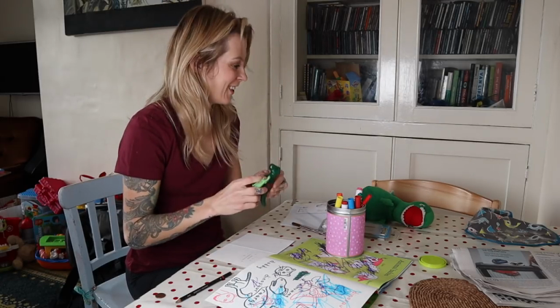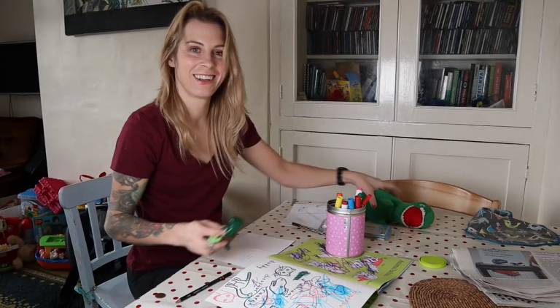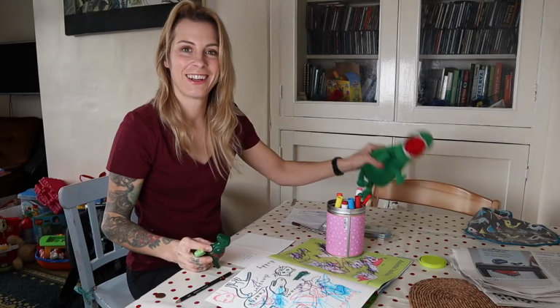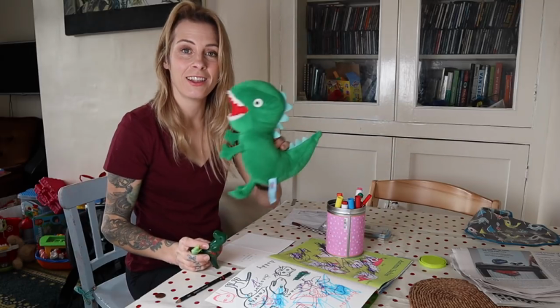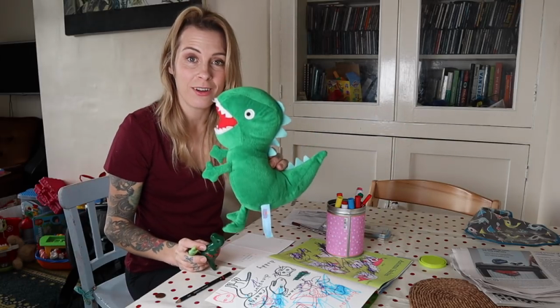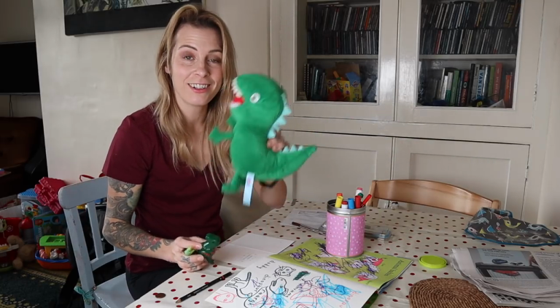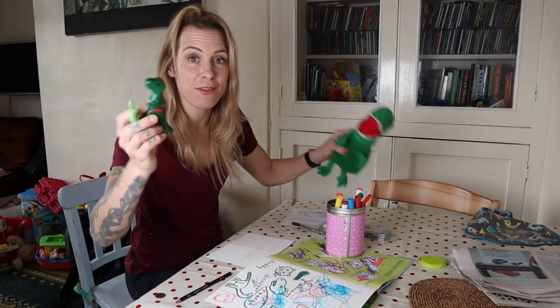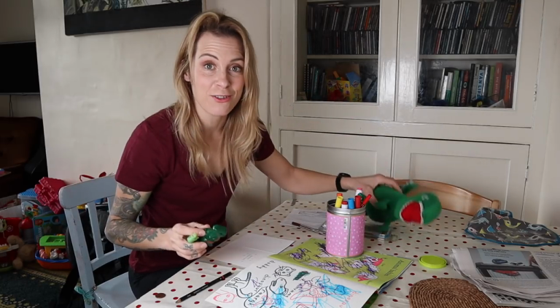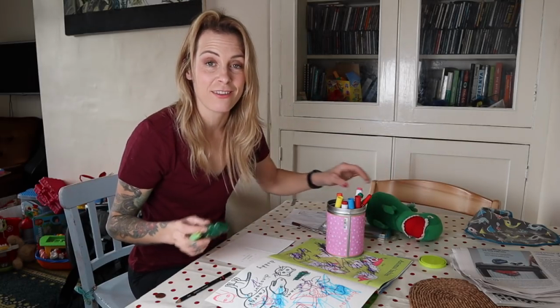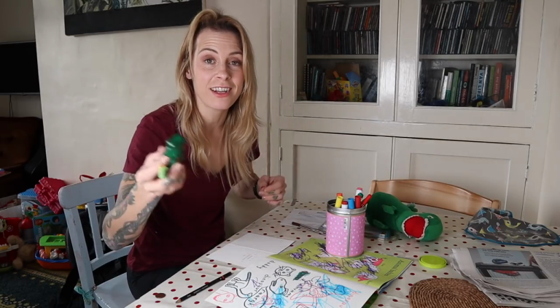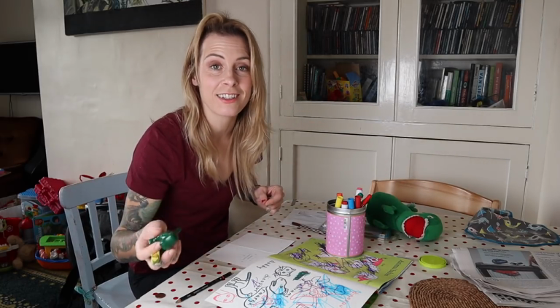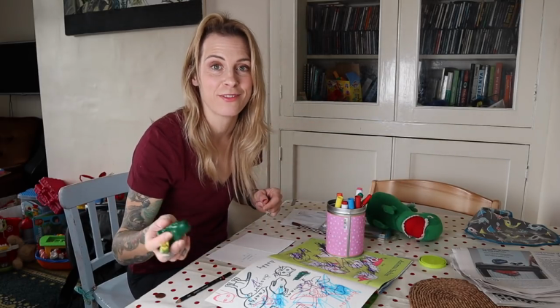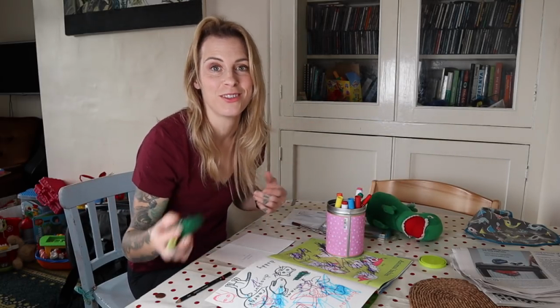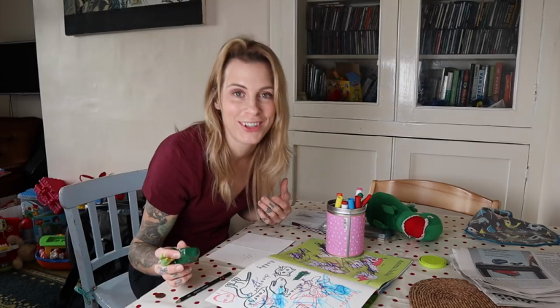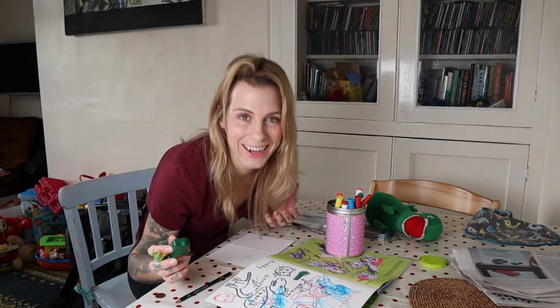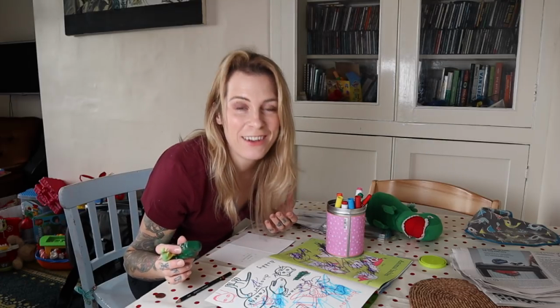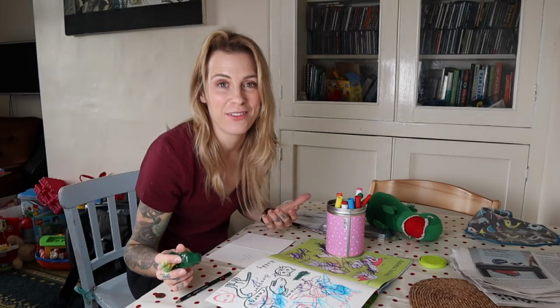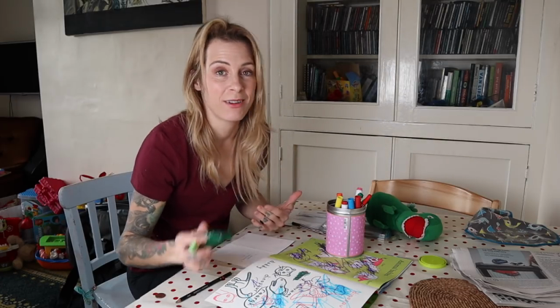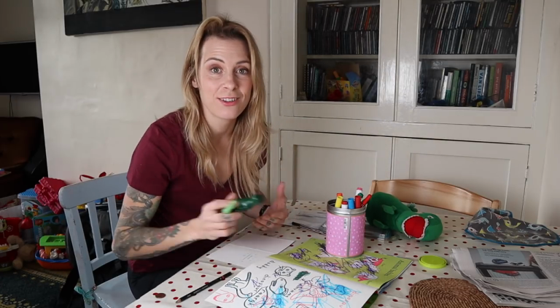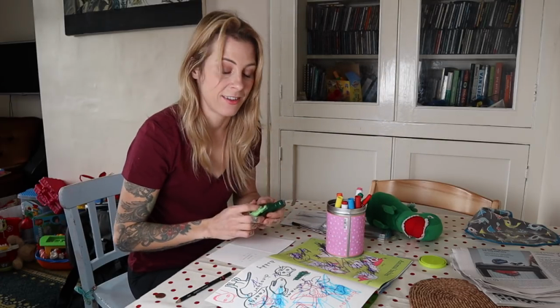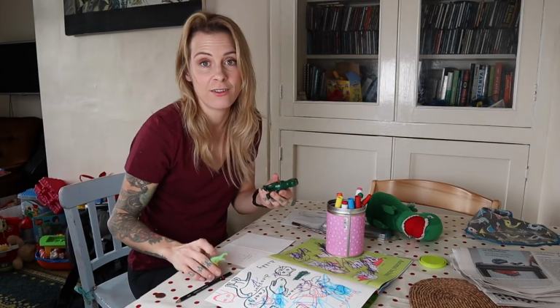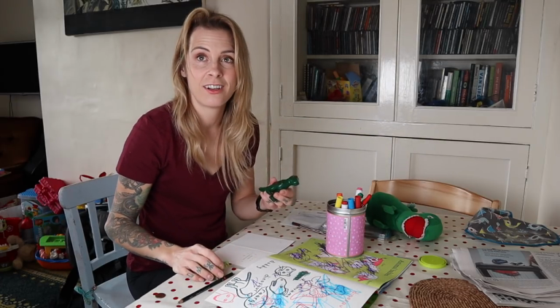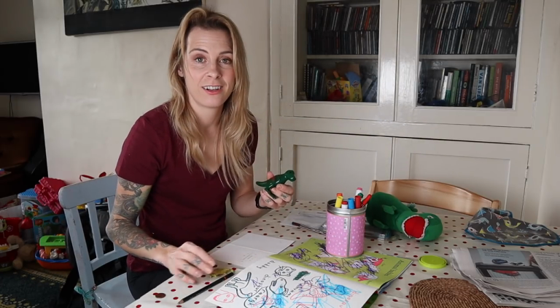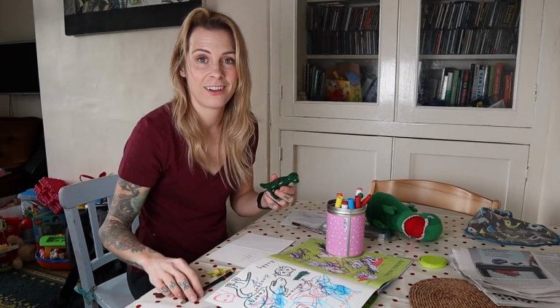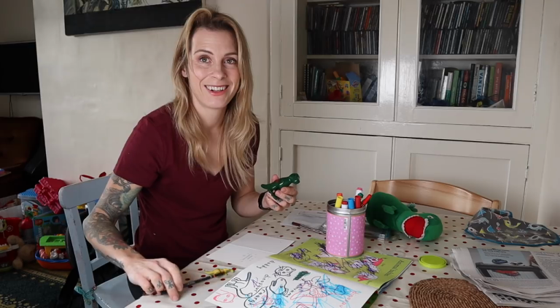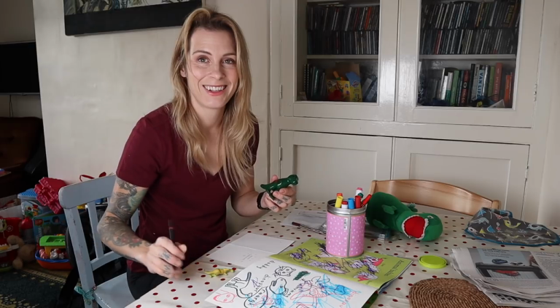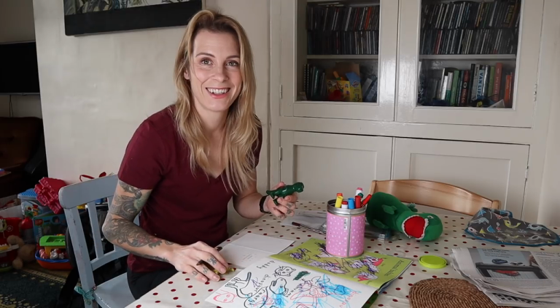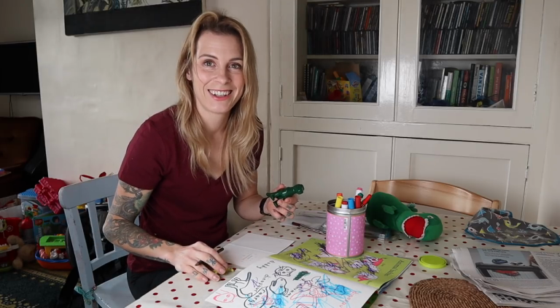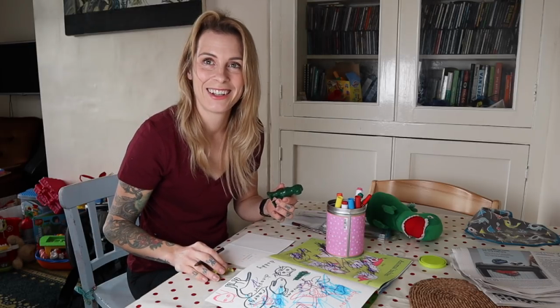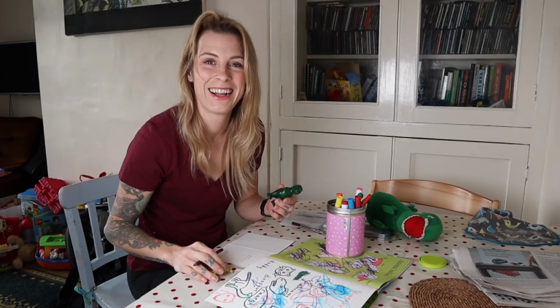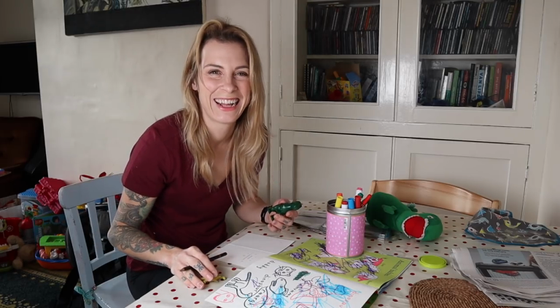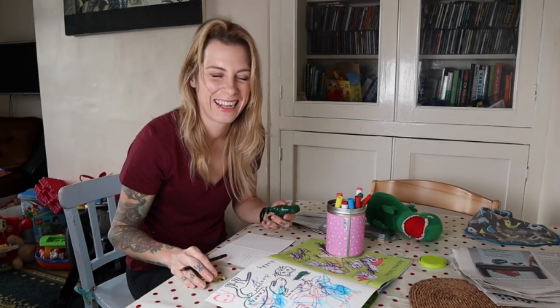Listen to our voices - Dave can't talk either! I was going to get Dave to do the talking for the video but he can't talk either. What she said is she was going to get me to do the talking for the video but I can't talk either.